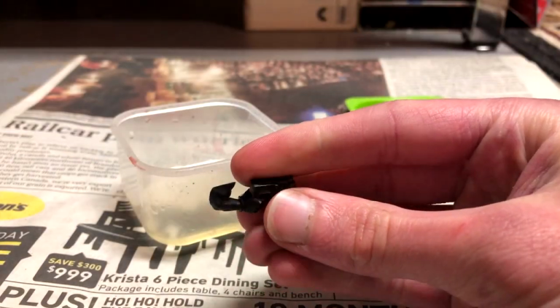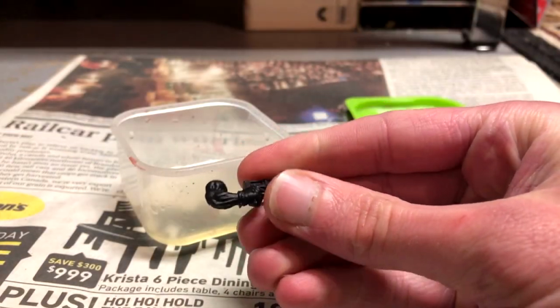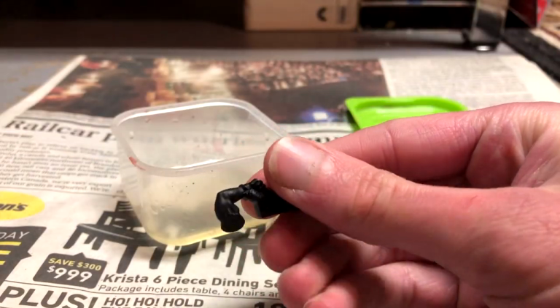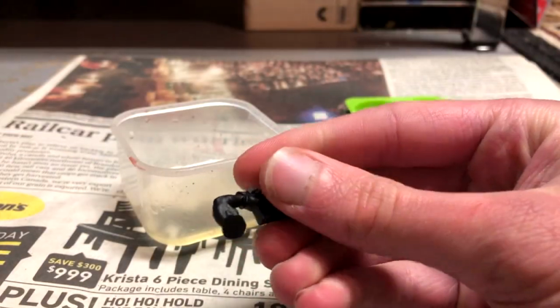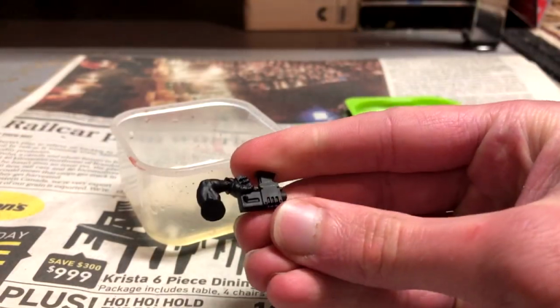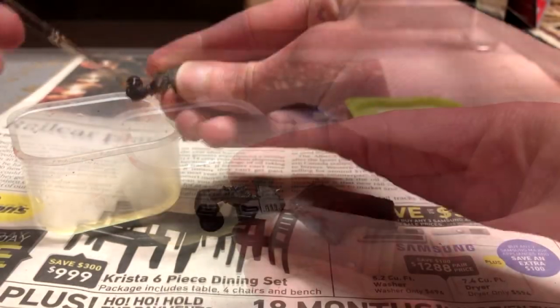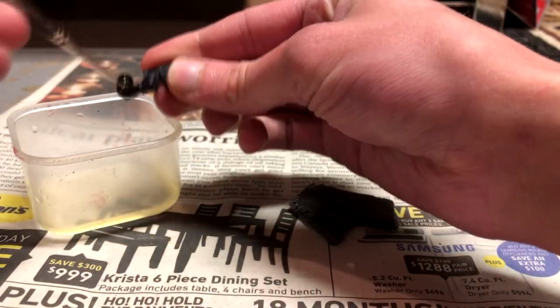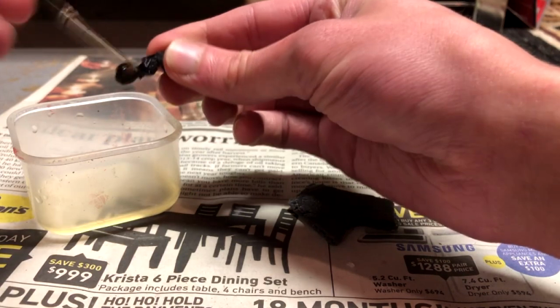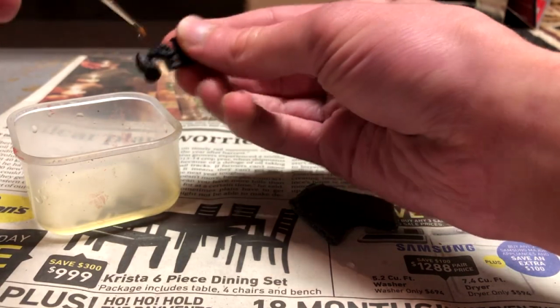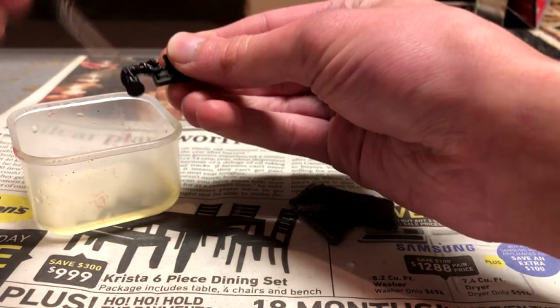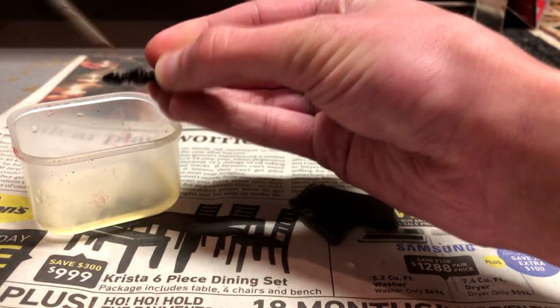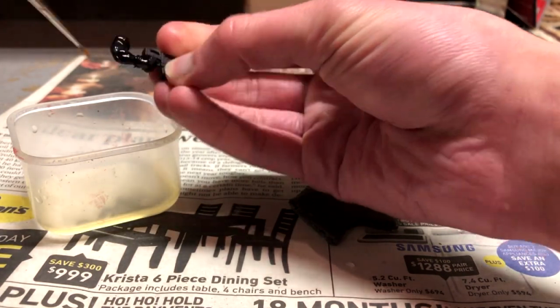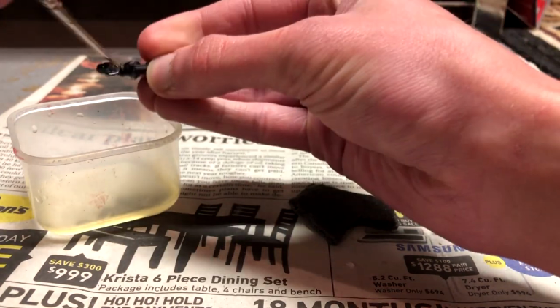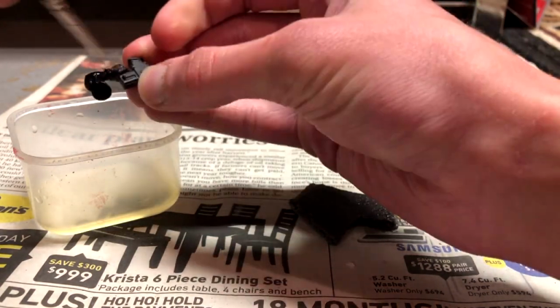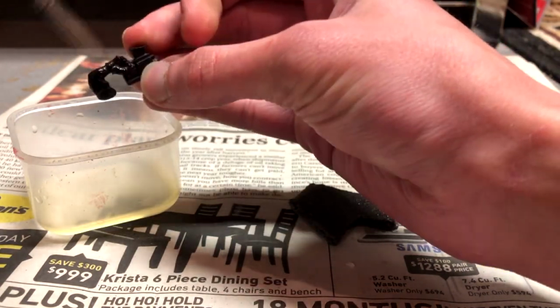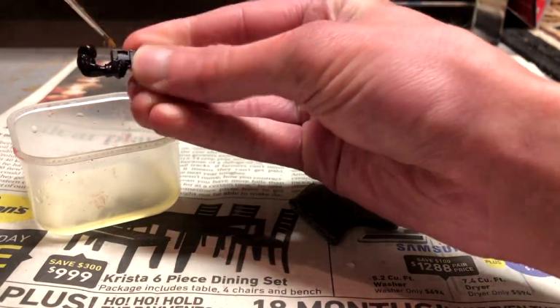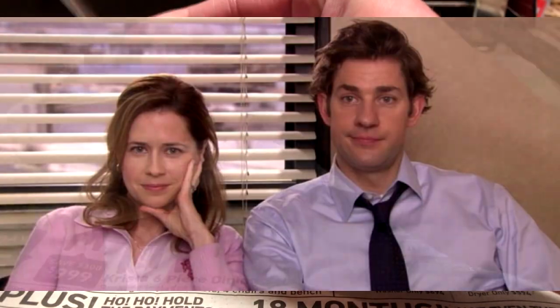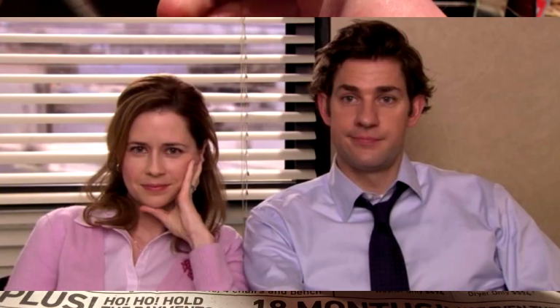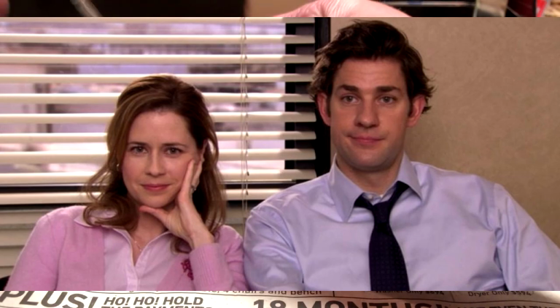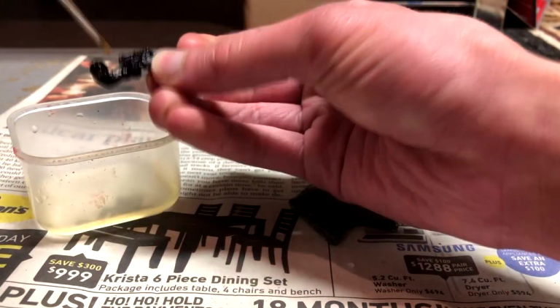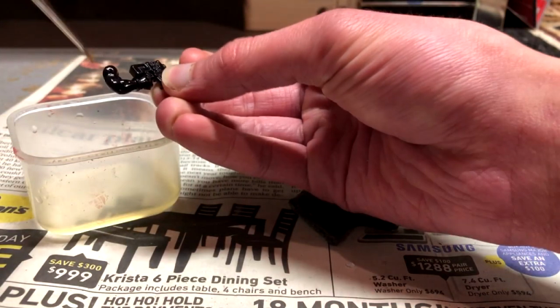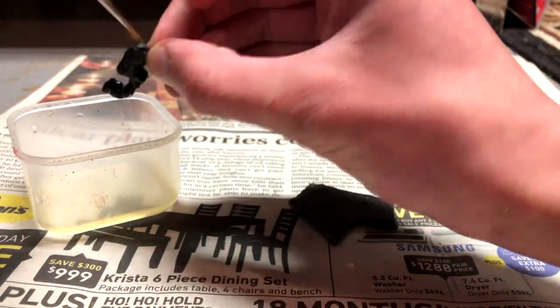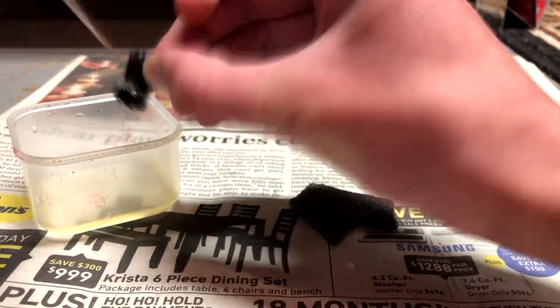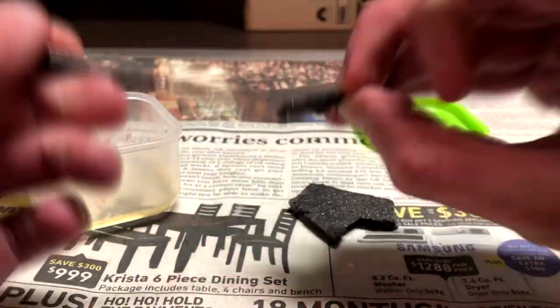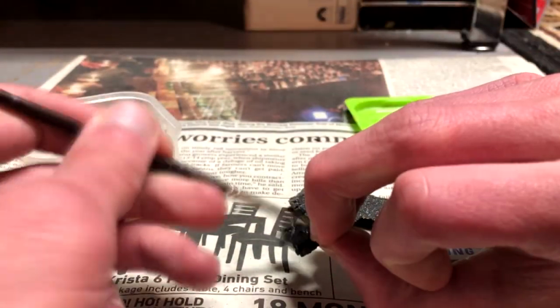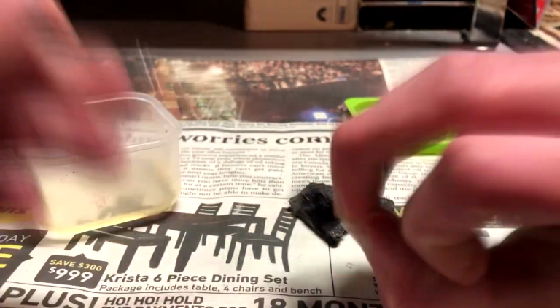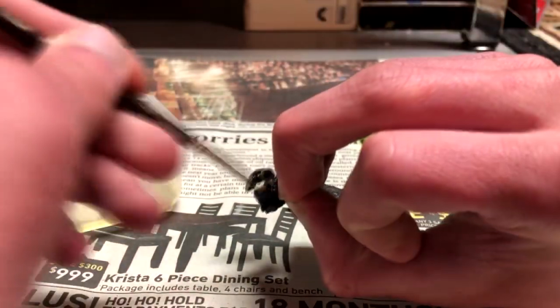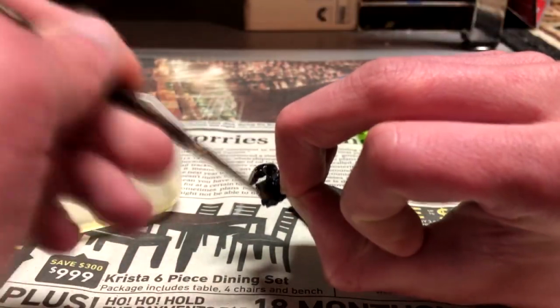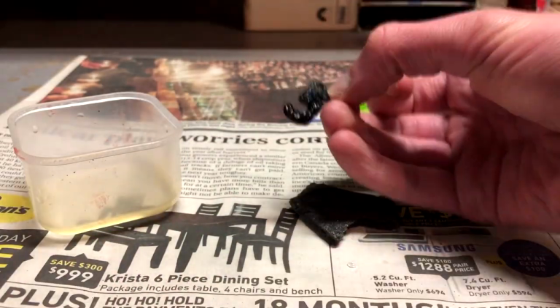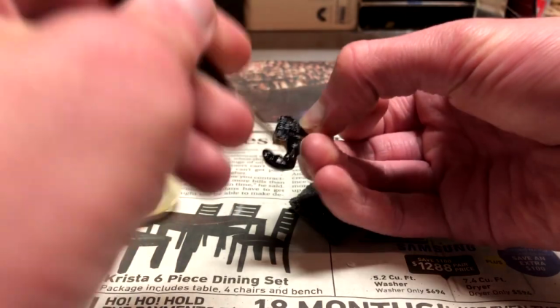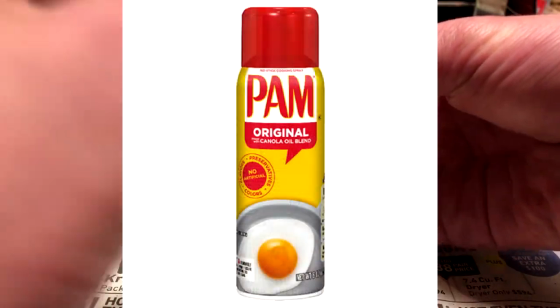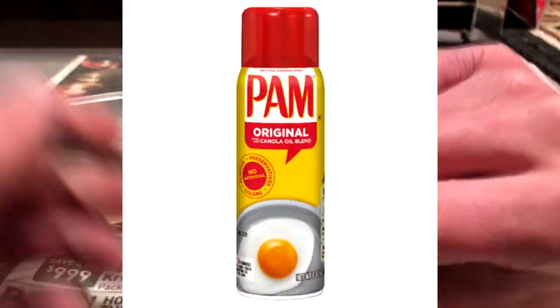To start, take whatever miniature you want to cast and use a brush to apply vegetable oil to it. You want to coat all the surfaces of this model. Pam could also be used, but the bubbles might wreck your mold — I've experienced this — so use just plain vegetable oil instead of aerosol spray Pam.